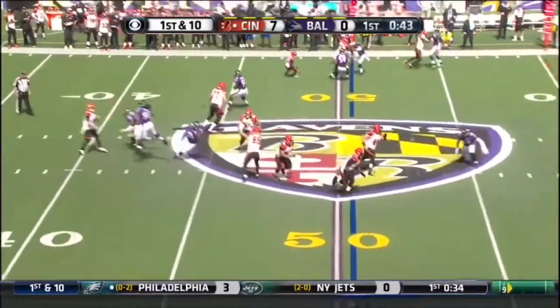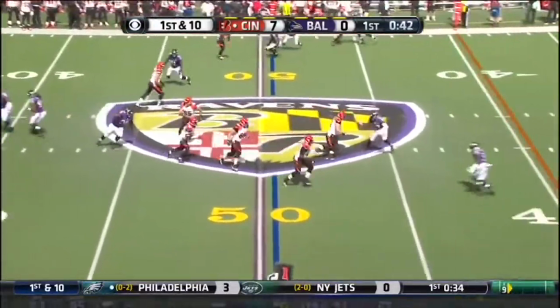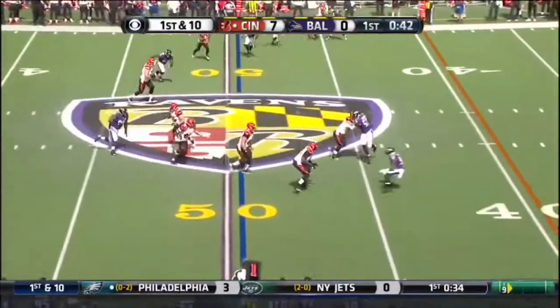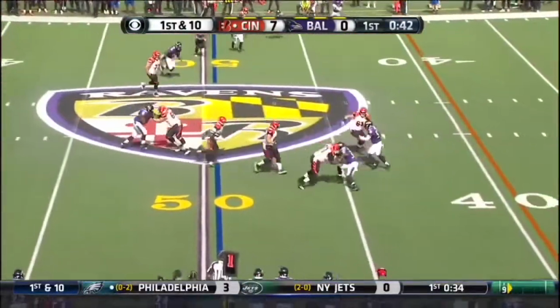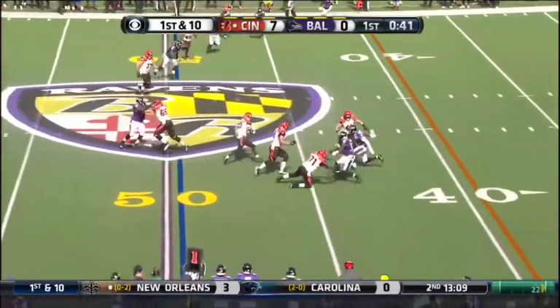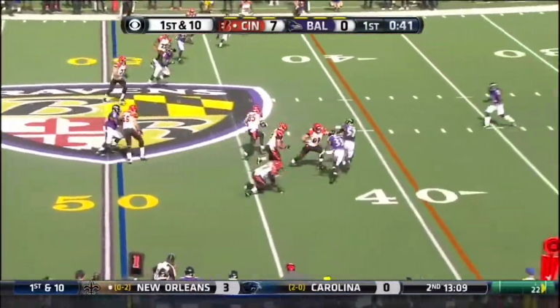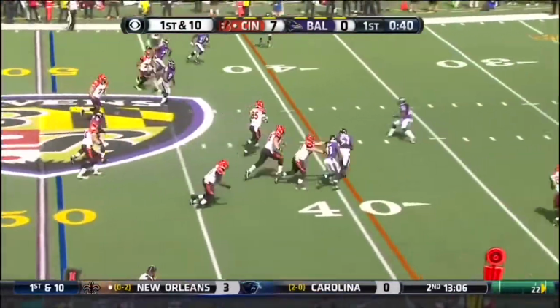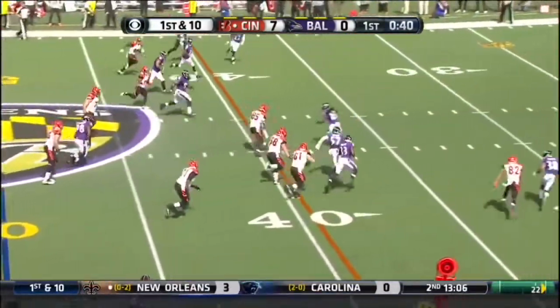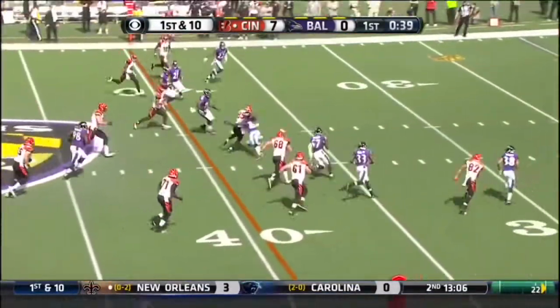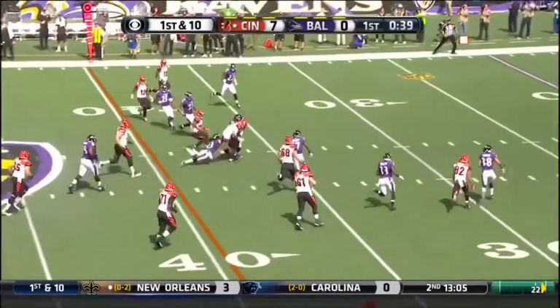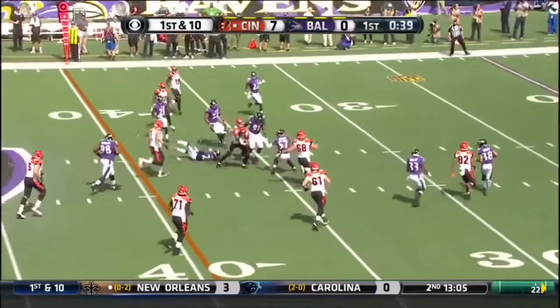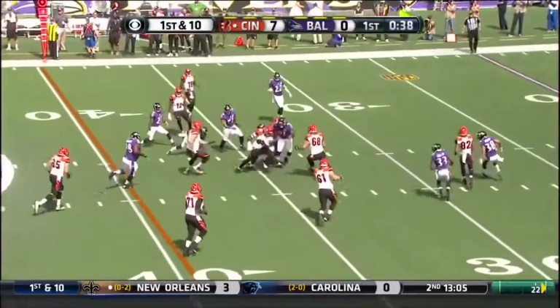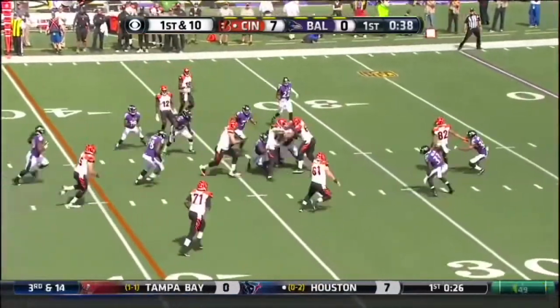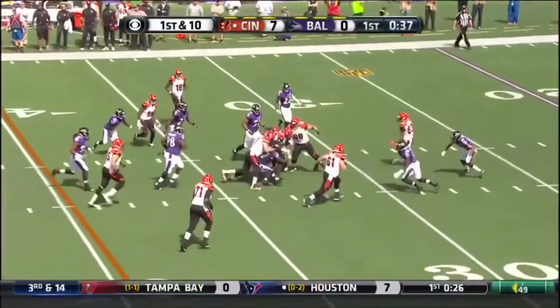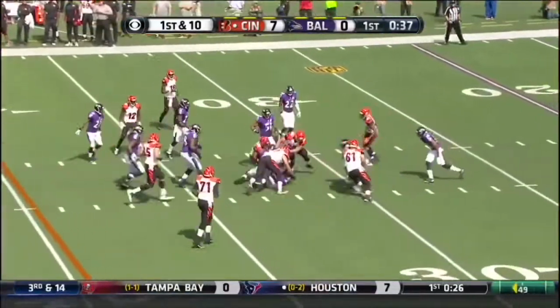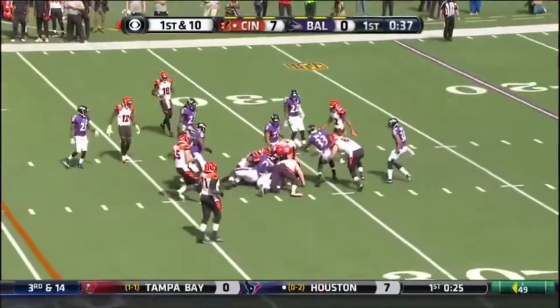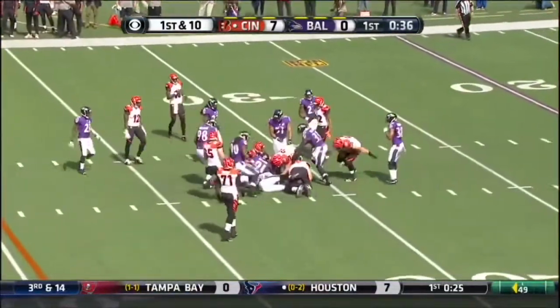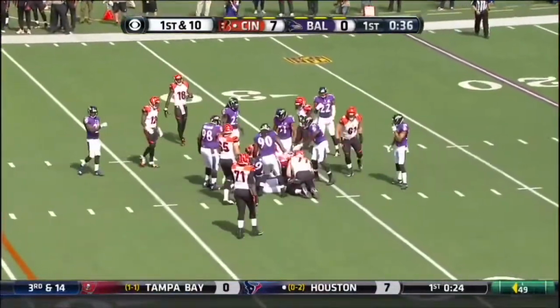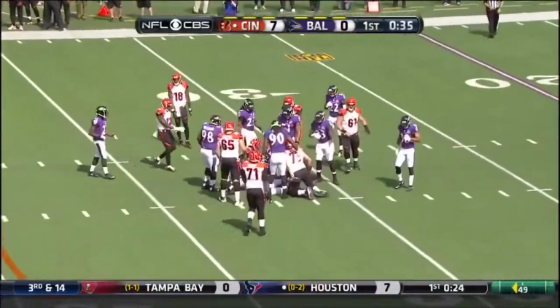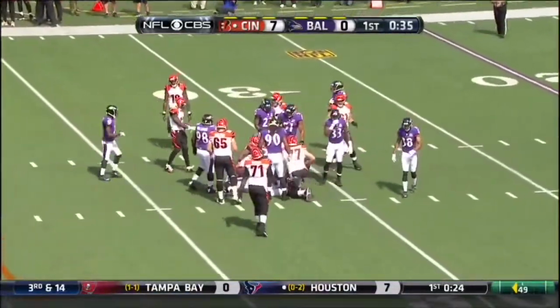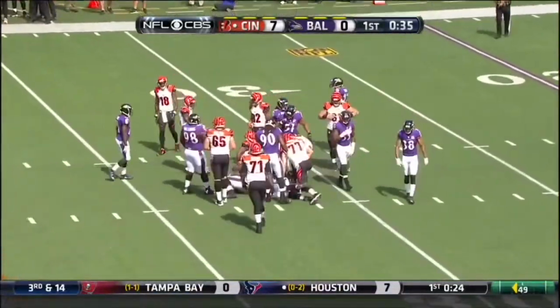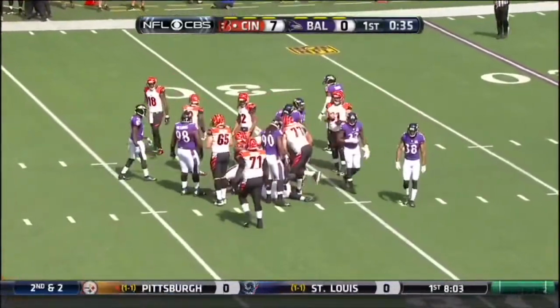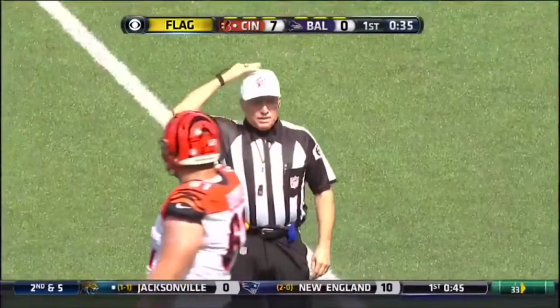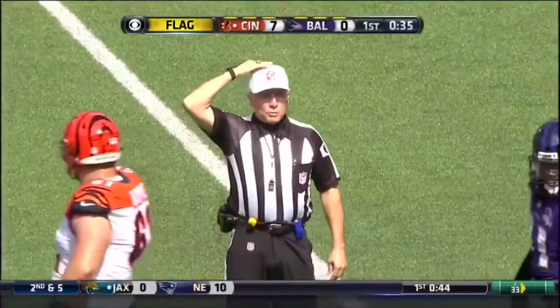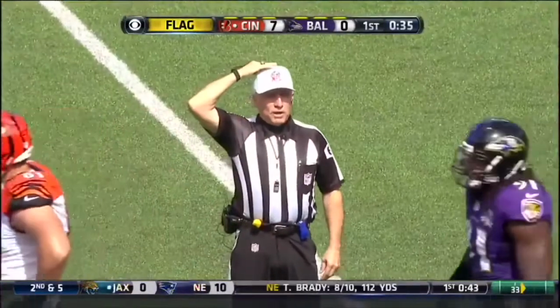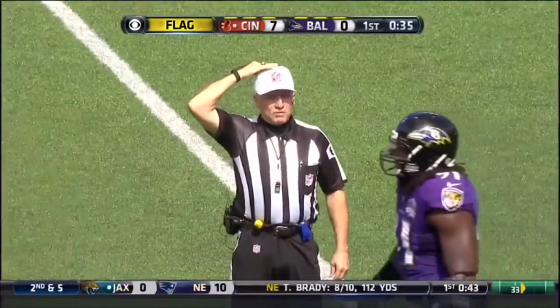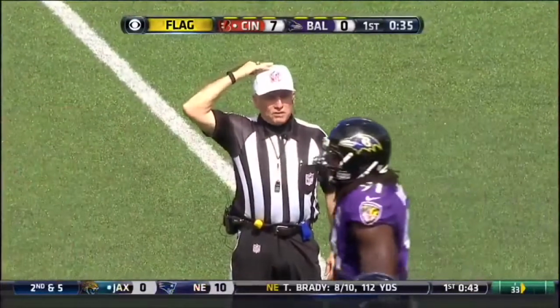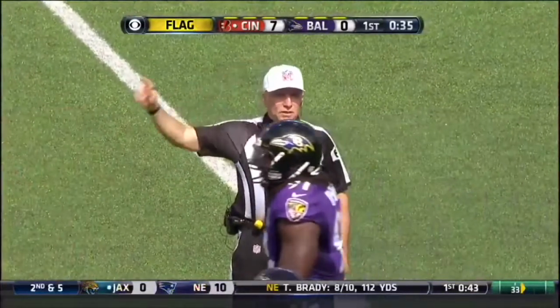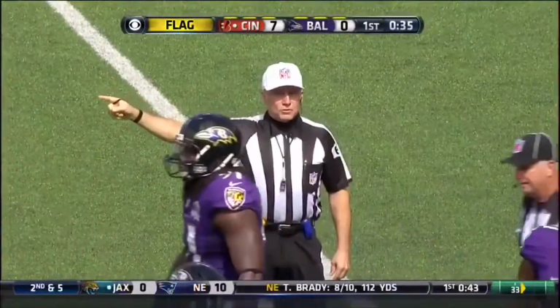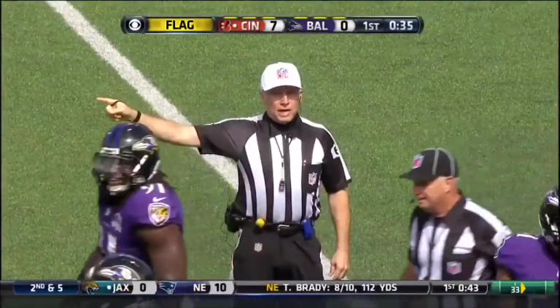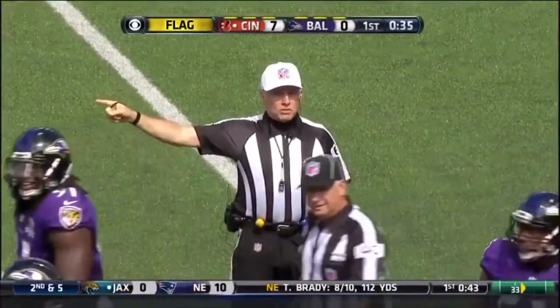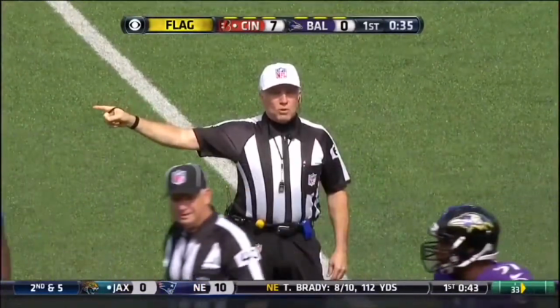Dalton screen to Eifert. Has a little bit of room at the 40. A first down. Eifert still going. A flag is down back at the 46-yard line. Ineligible player downfield prior to the pass, number 61 offense.